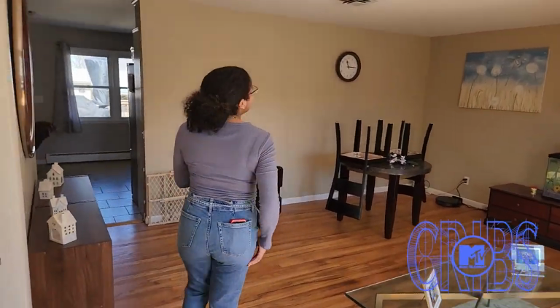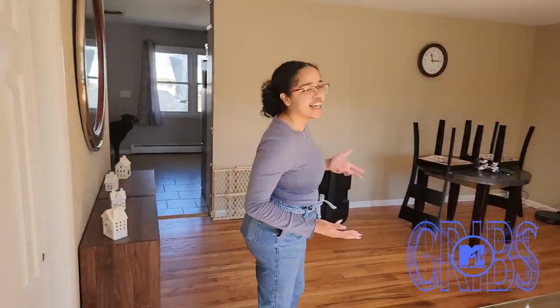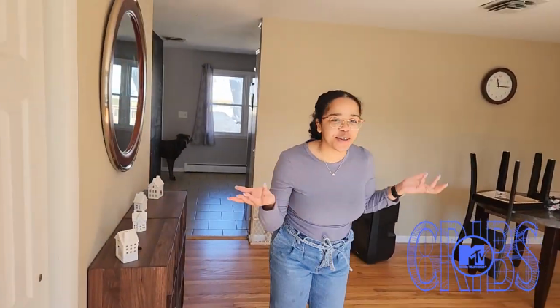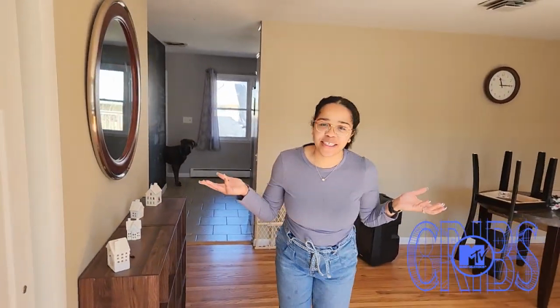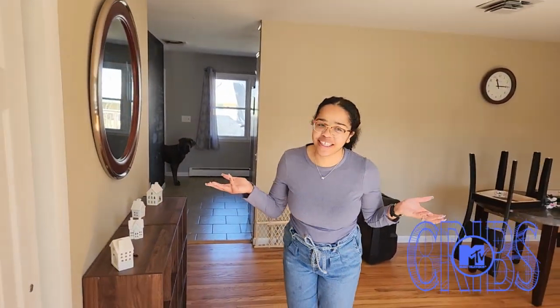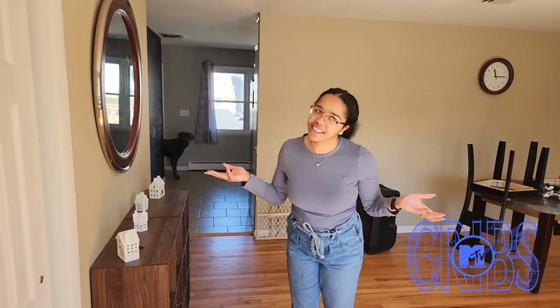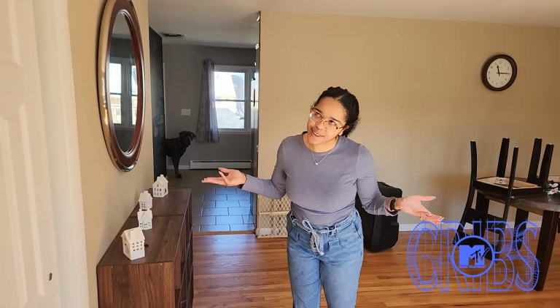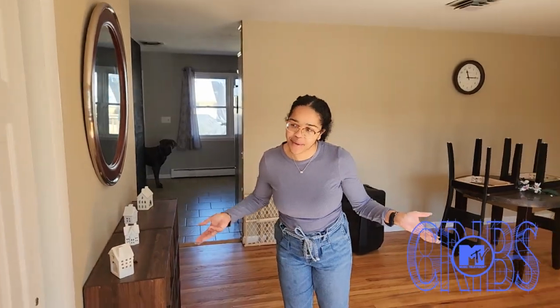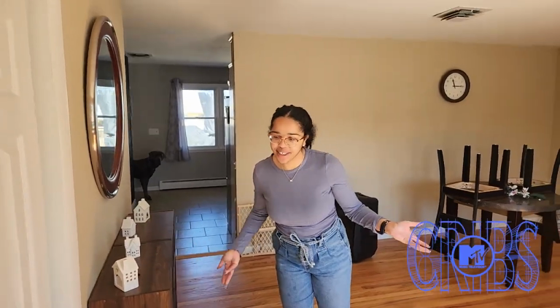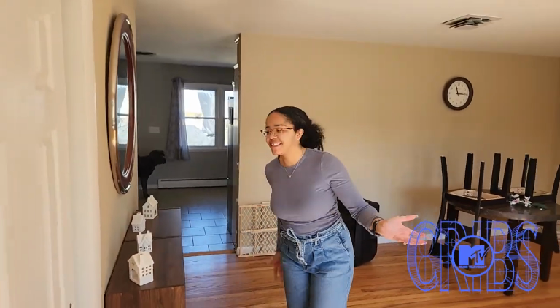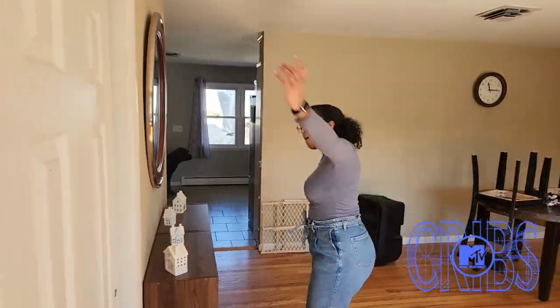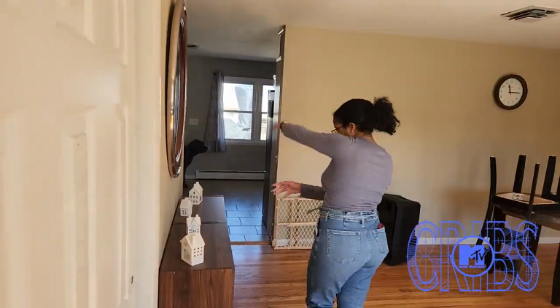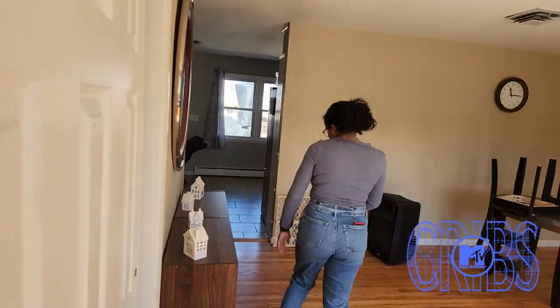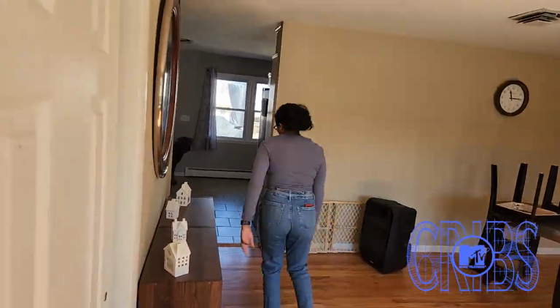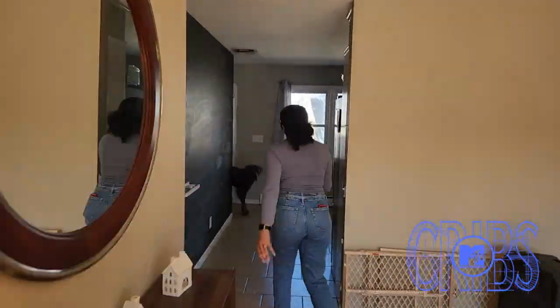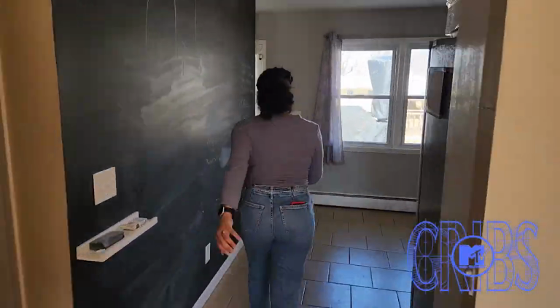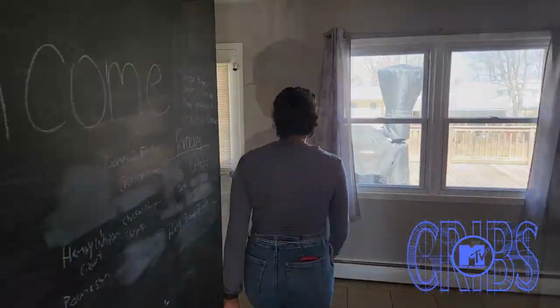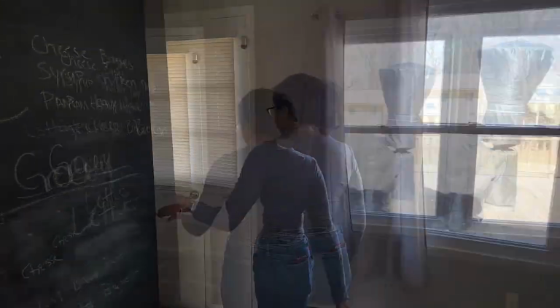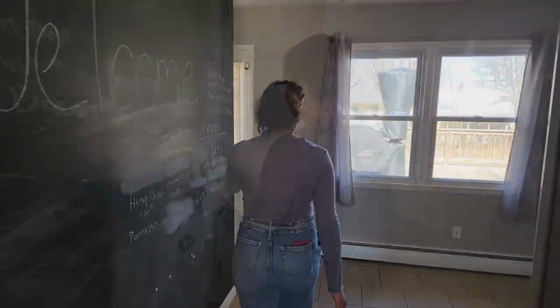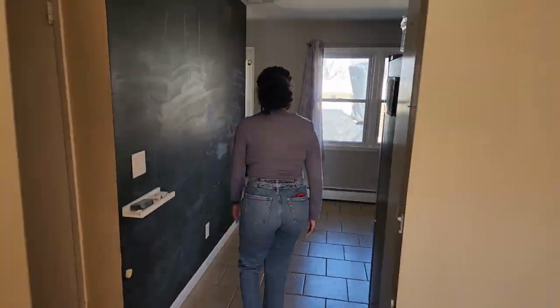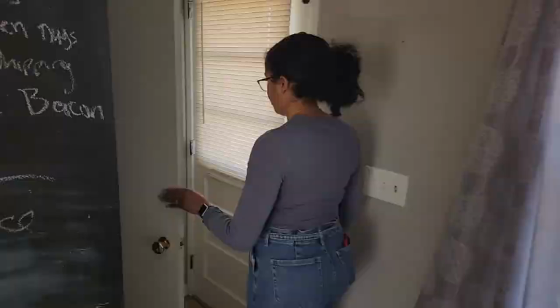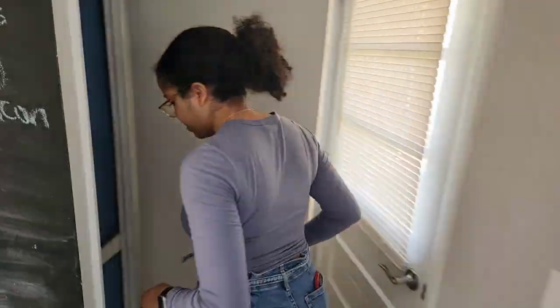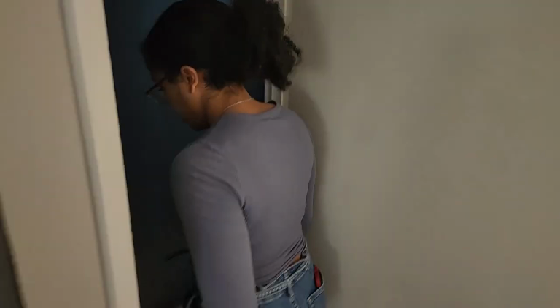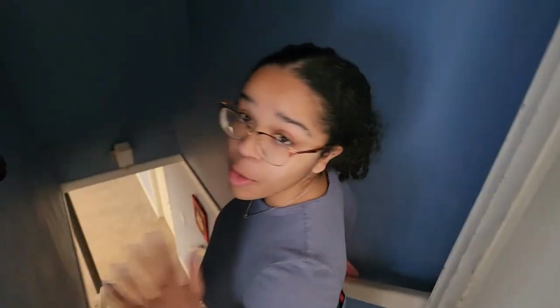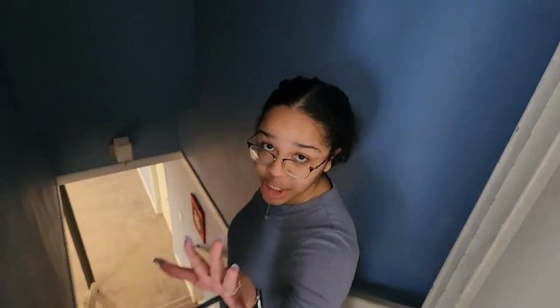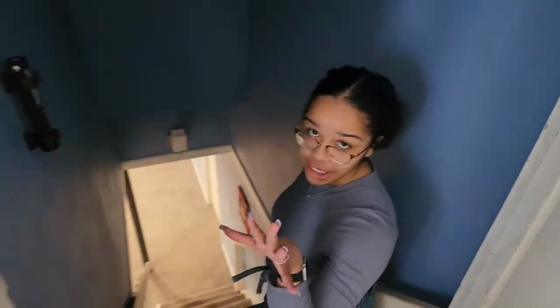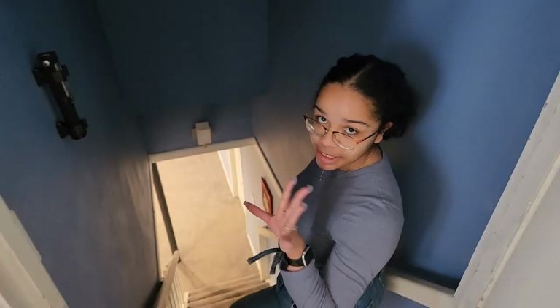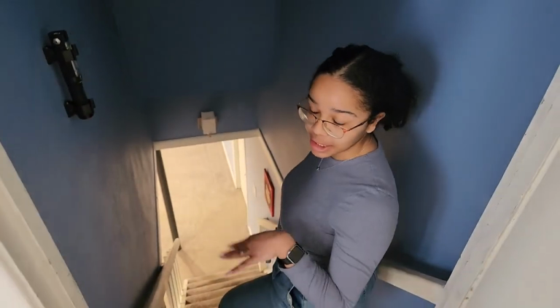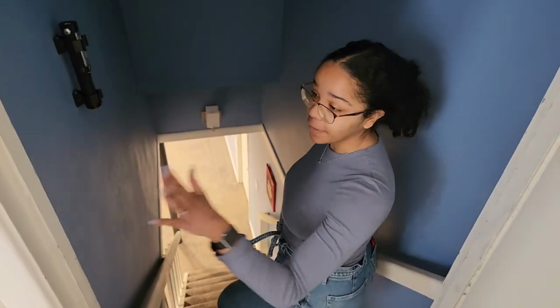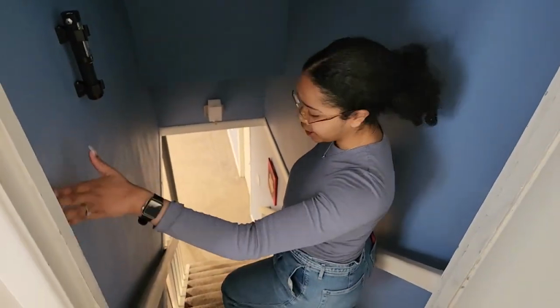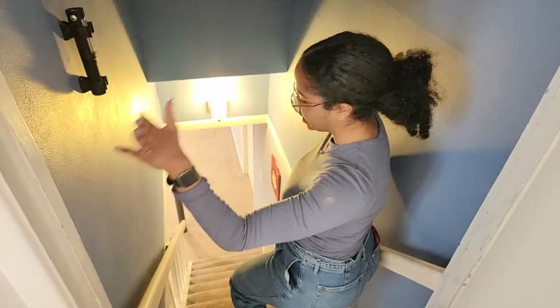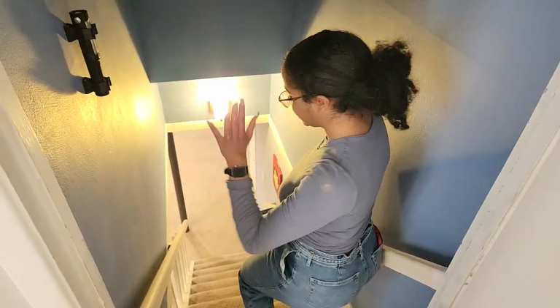So as you know, the basement is downstairs, so I'm going to take you downstairs. Watch your step — the stairs are very steep.